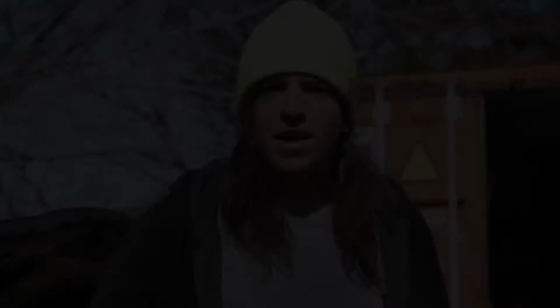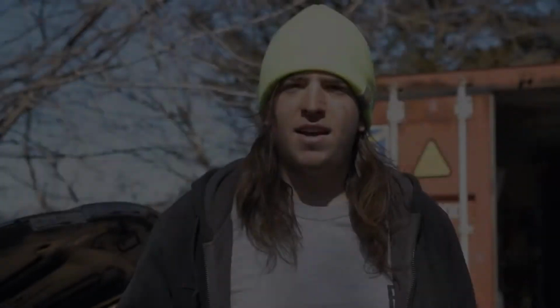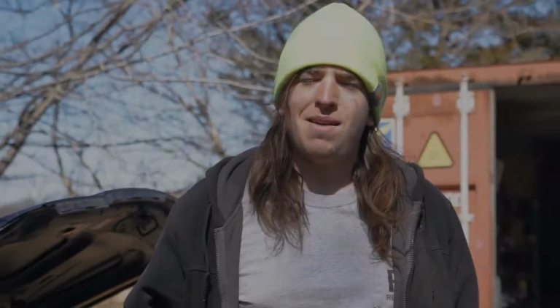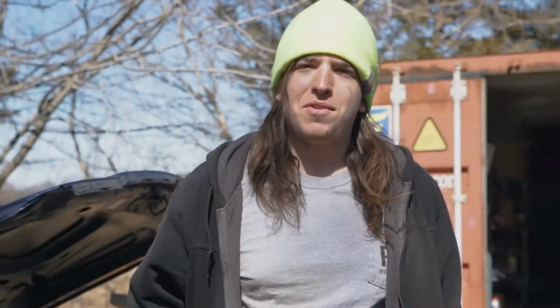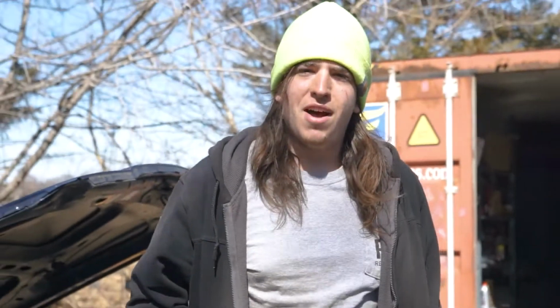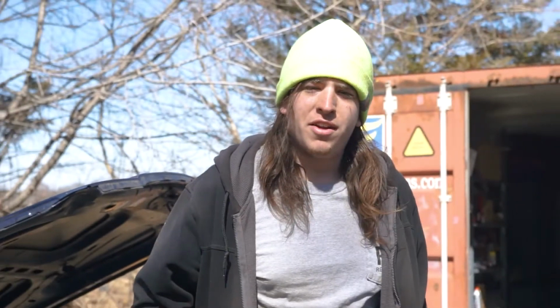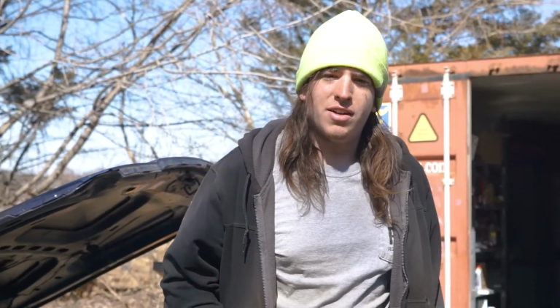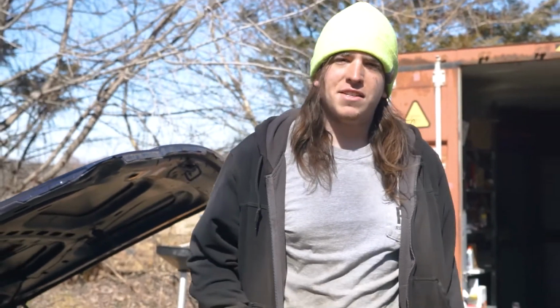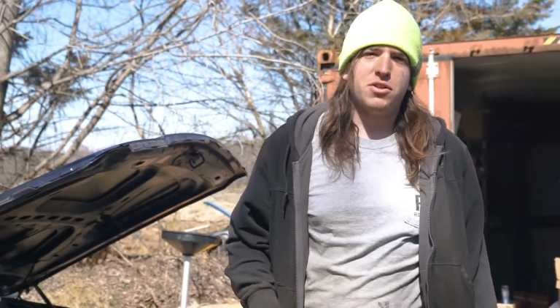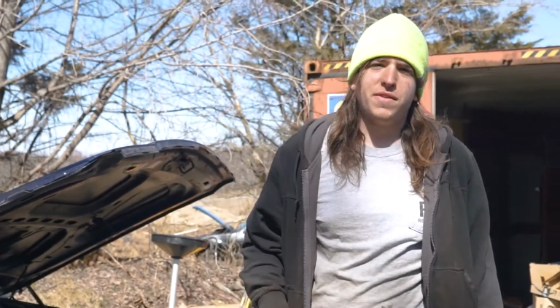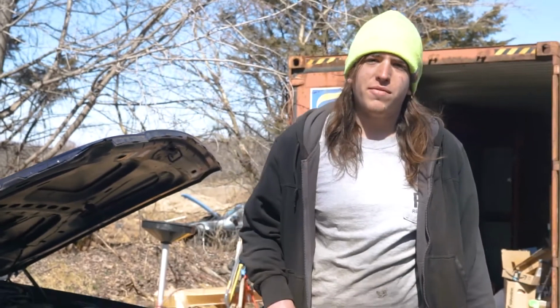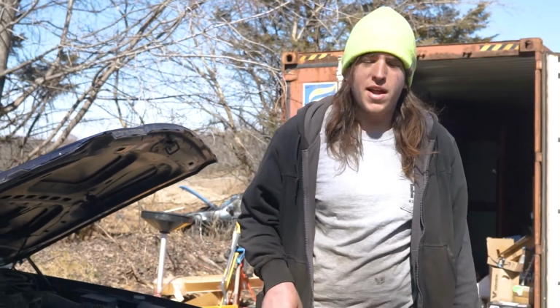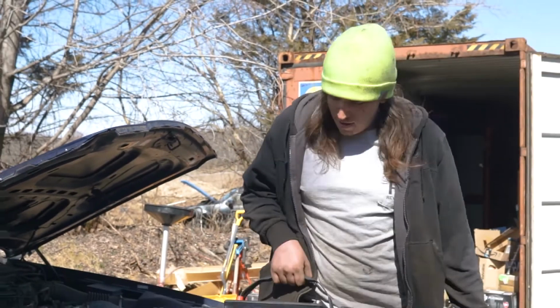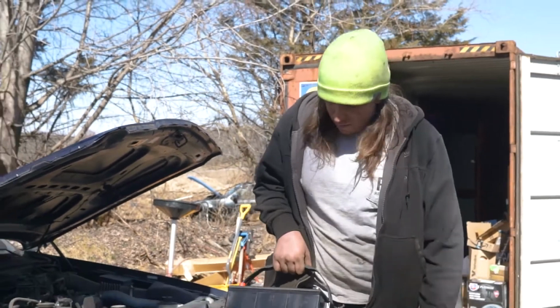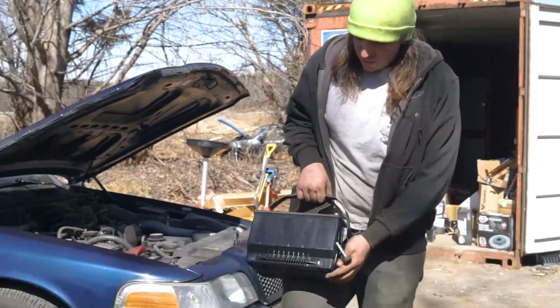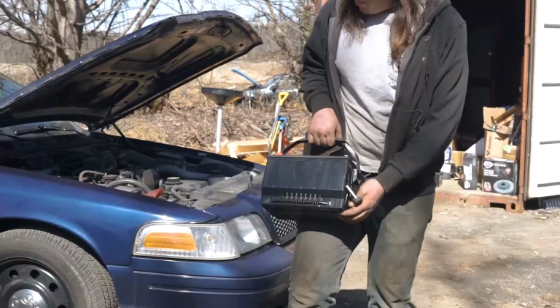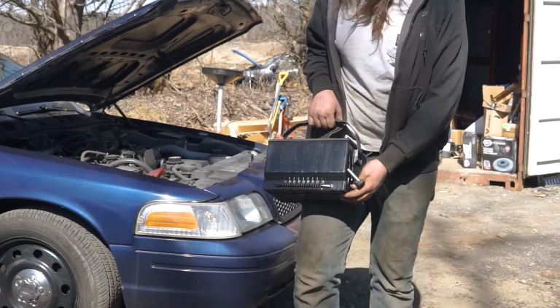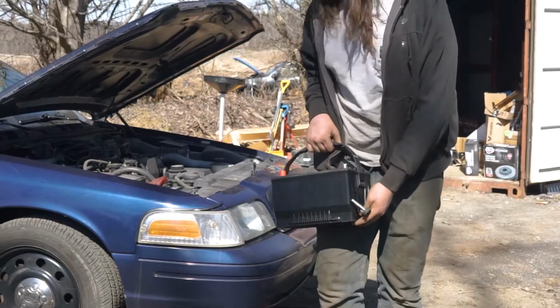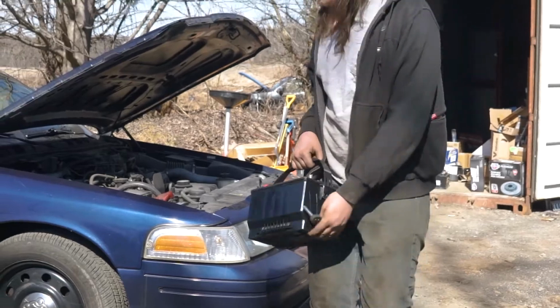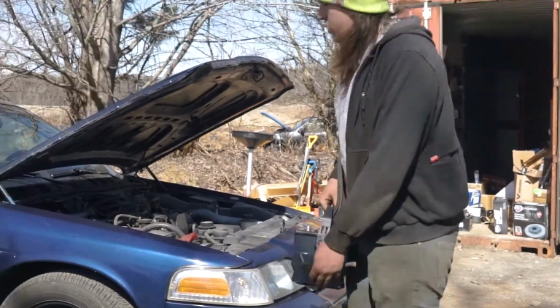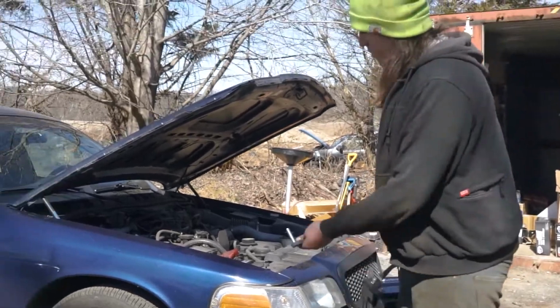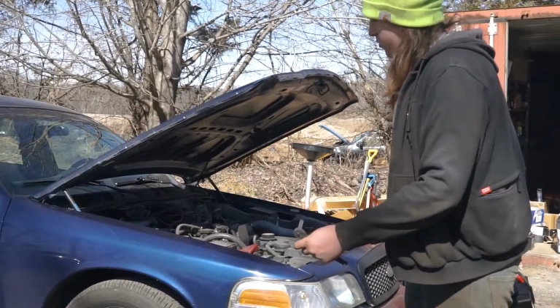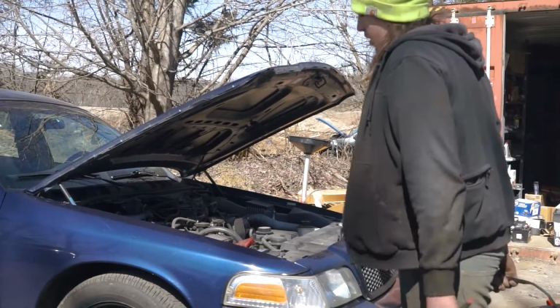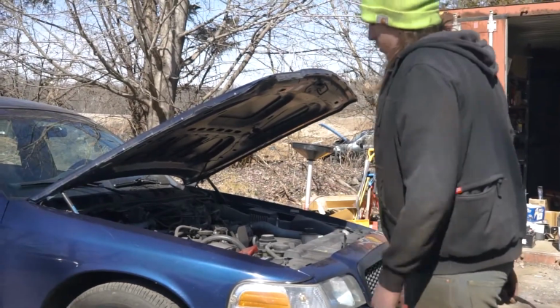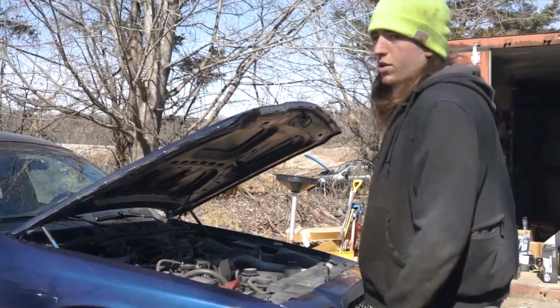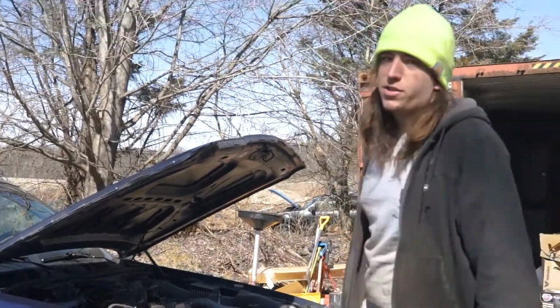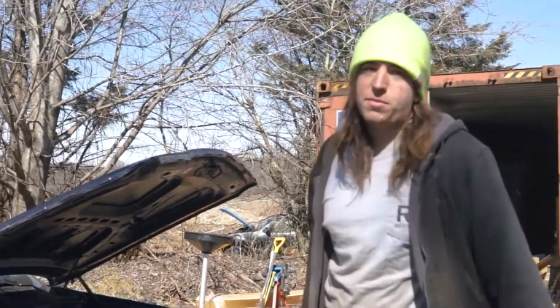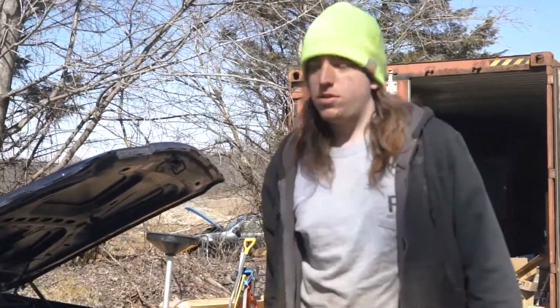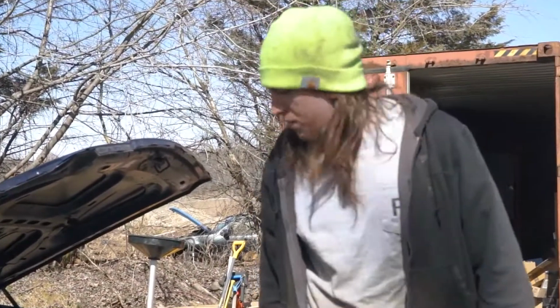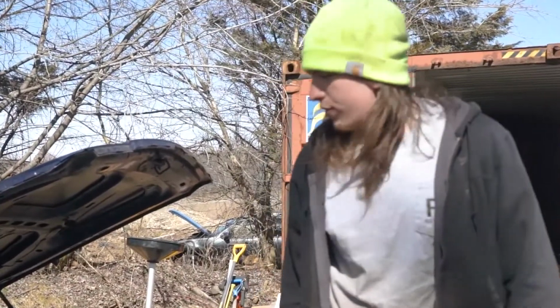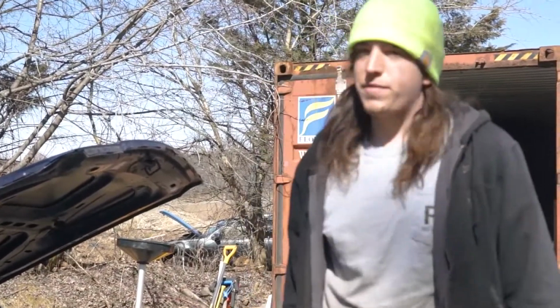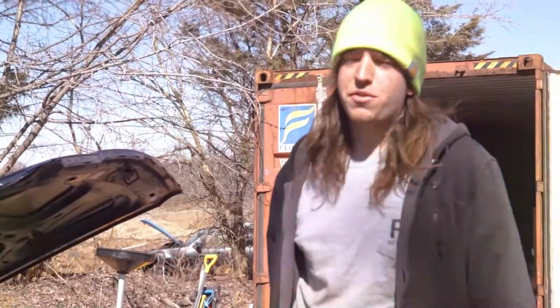Hey guys, it's Danny from Revit Auto here. On today's episode of Fix It Friday, we're going to be putting a new battery into this retired police interceptor. It's a Ford Crown Victoria.